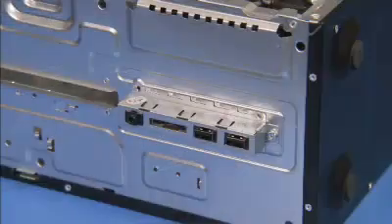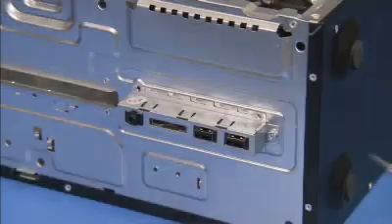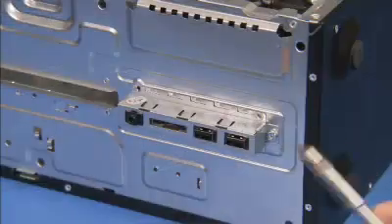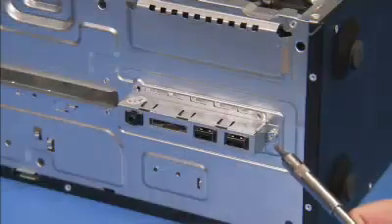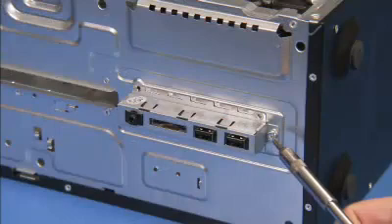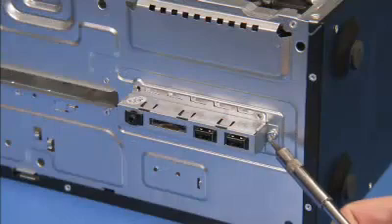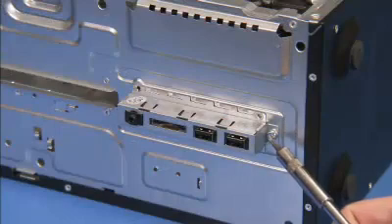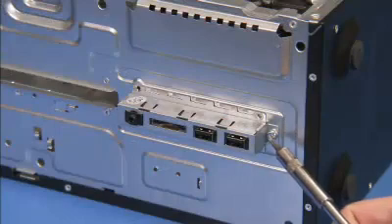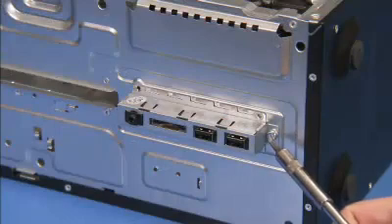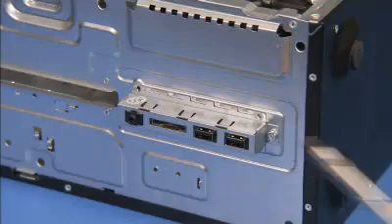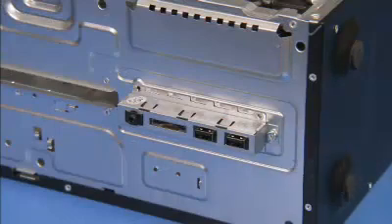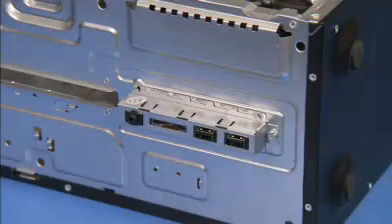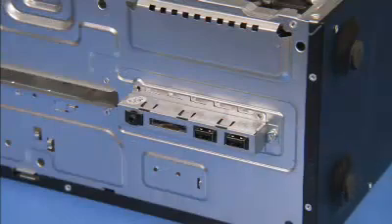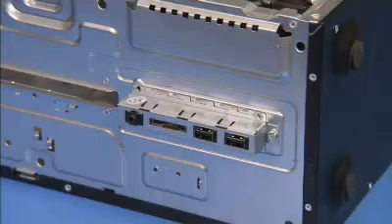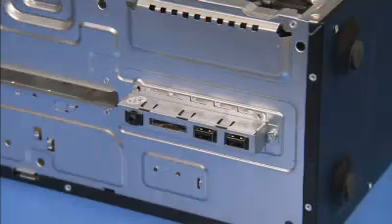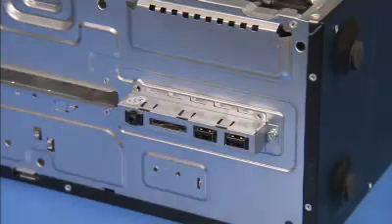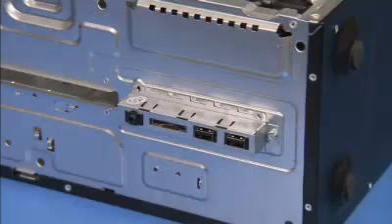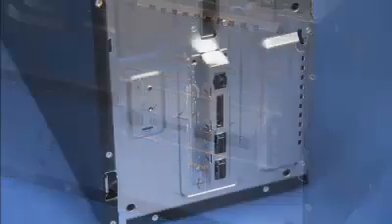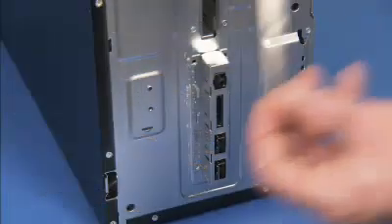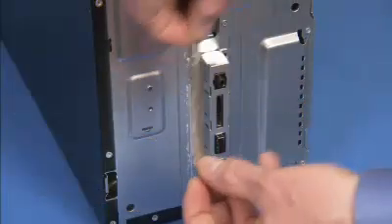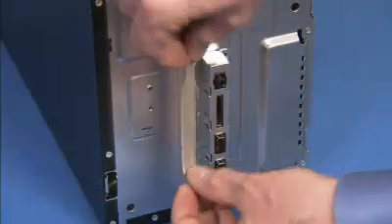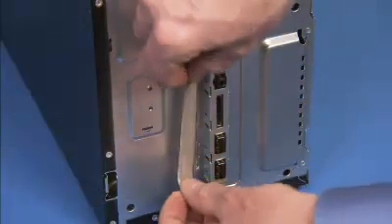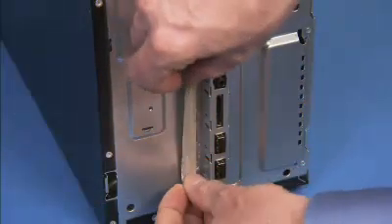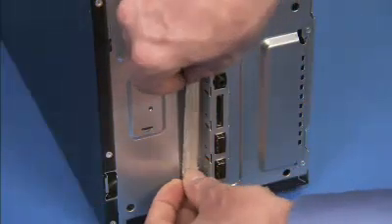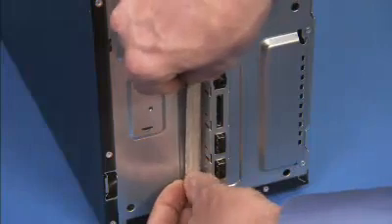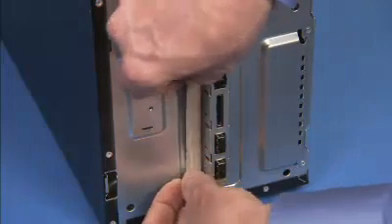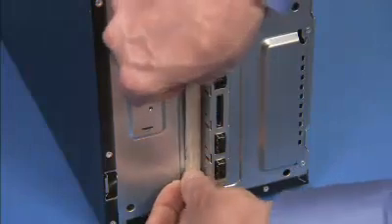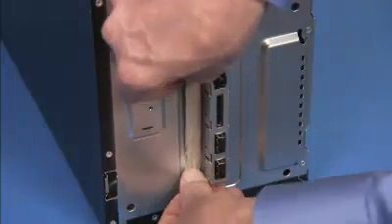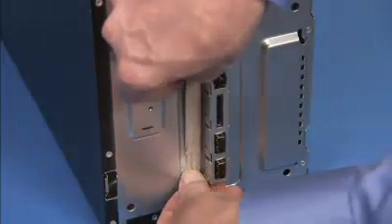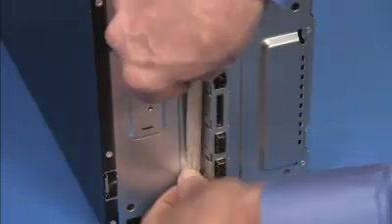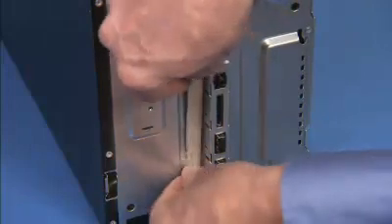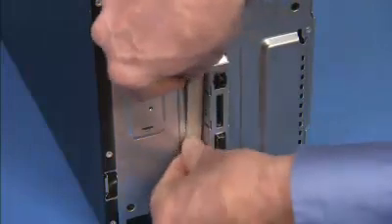Secure the front I.O. panel with its torx head screw at the front of the unit. Replace the RF fabric tape along the left side of the front I.O. panel.